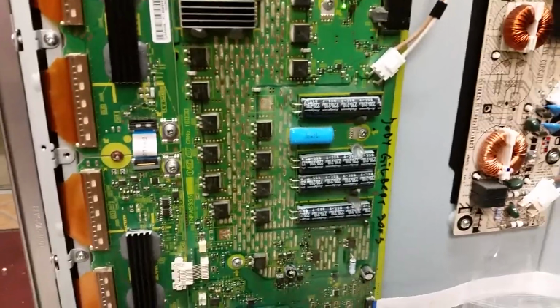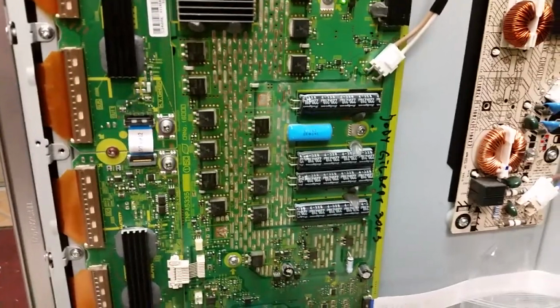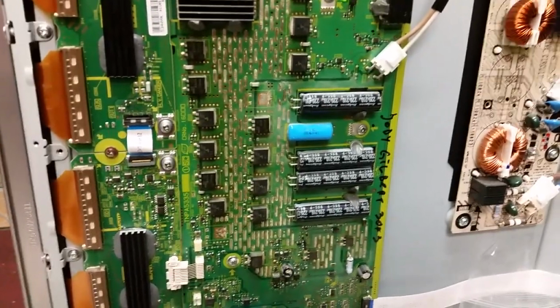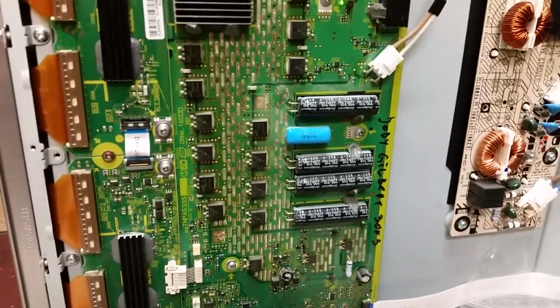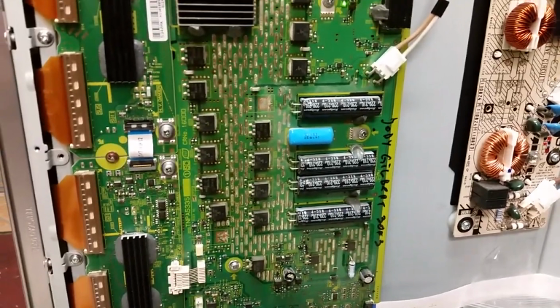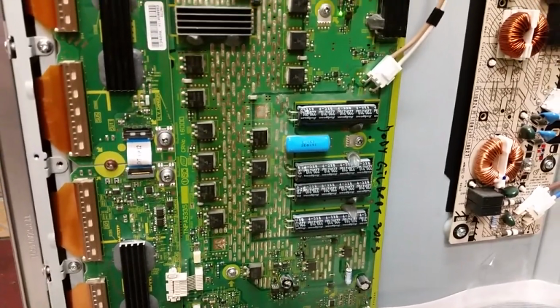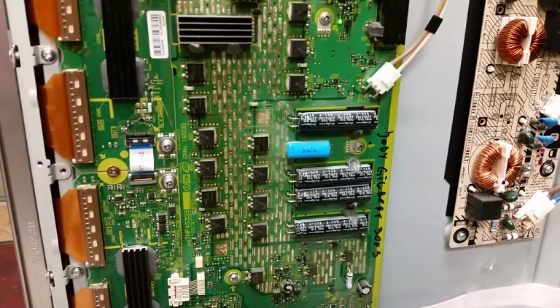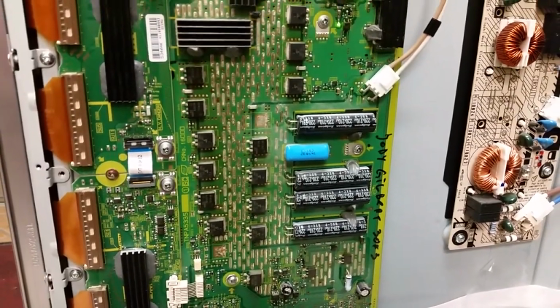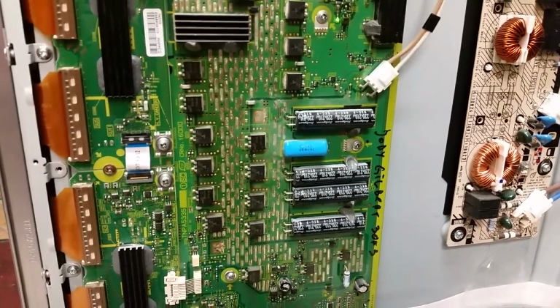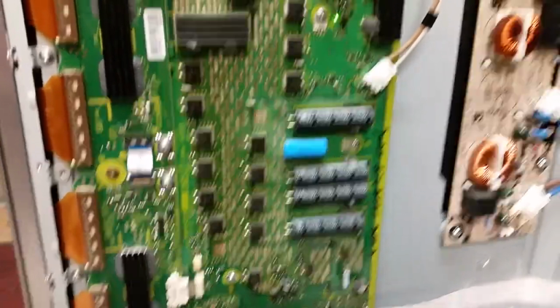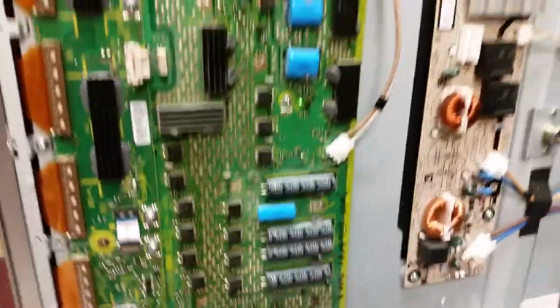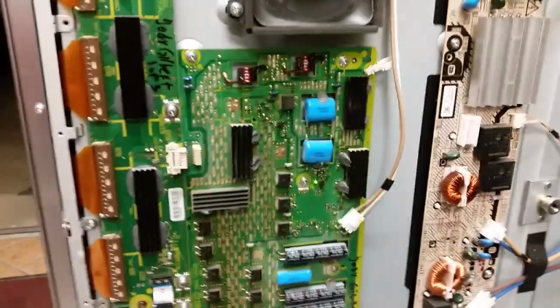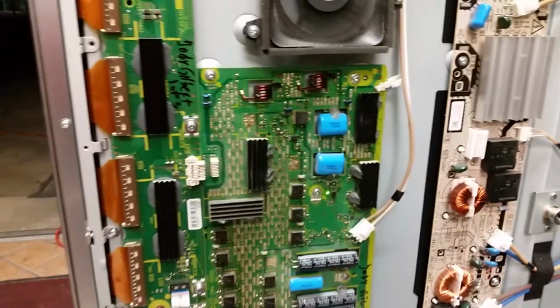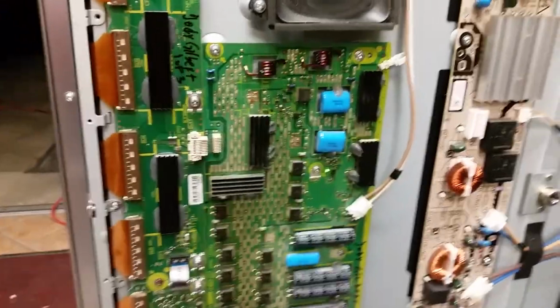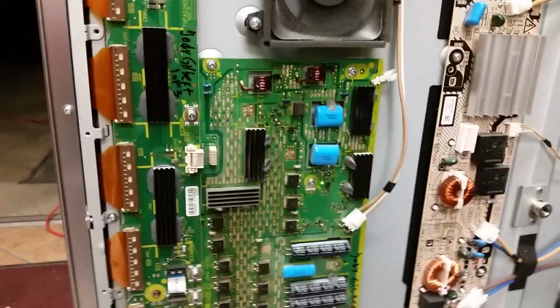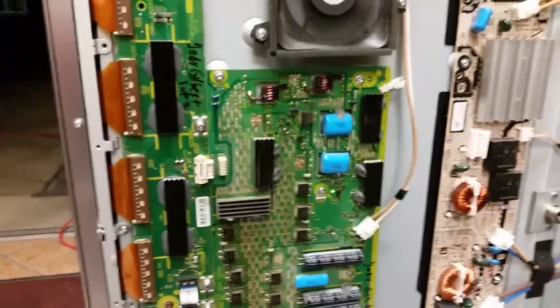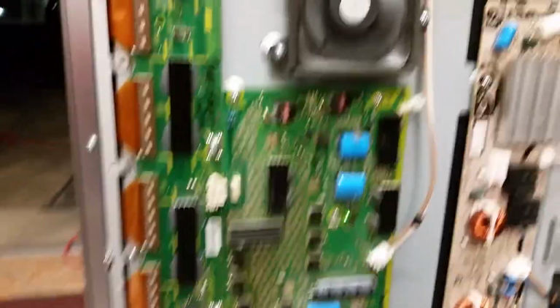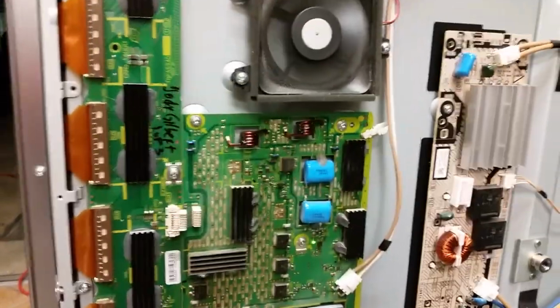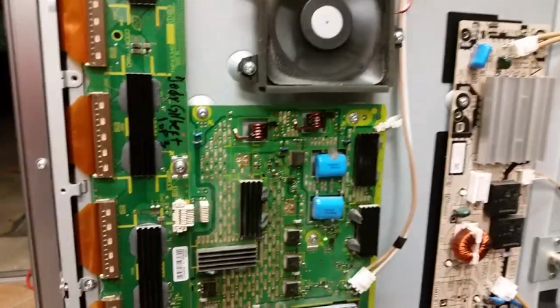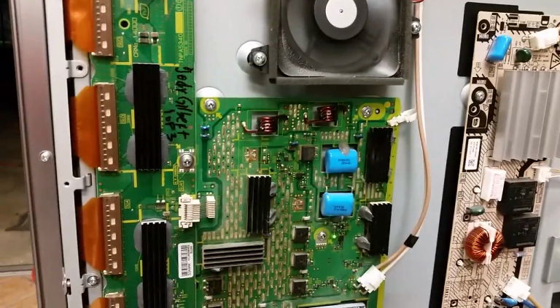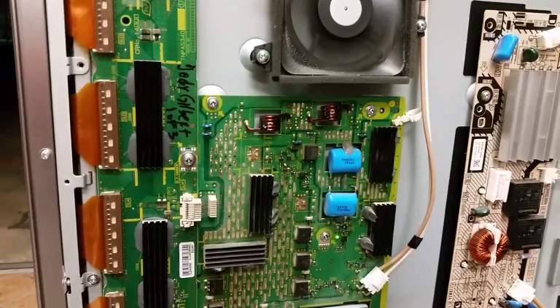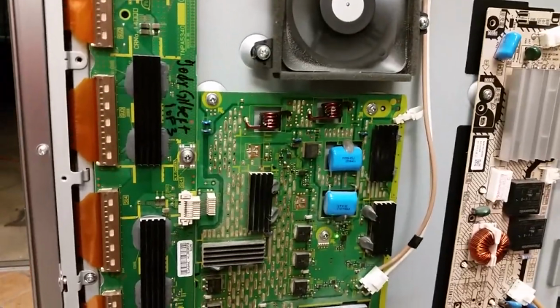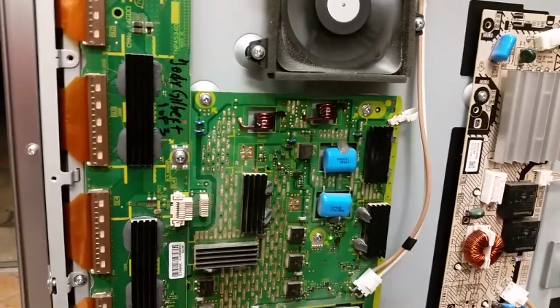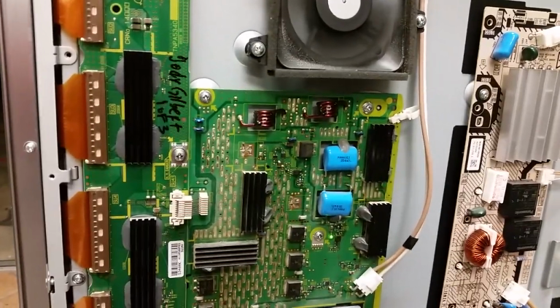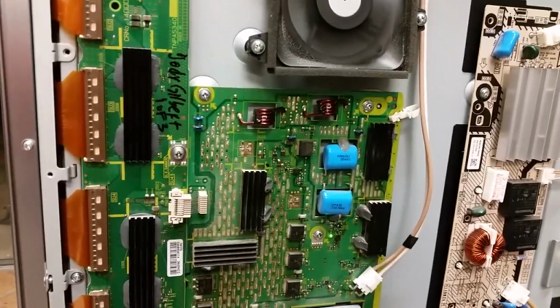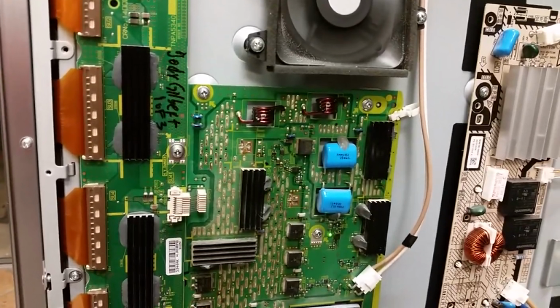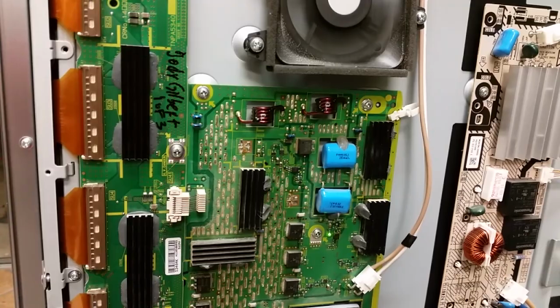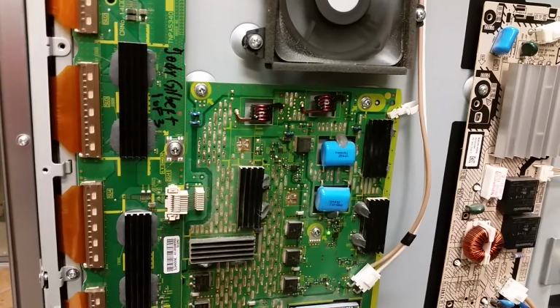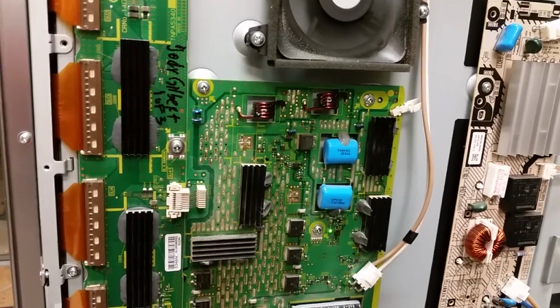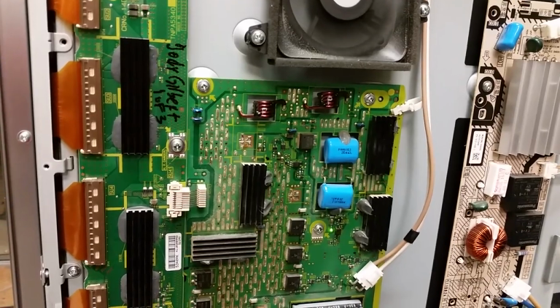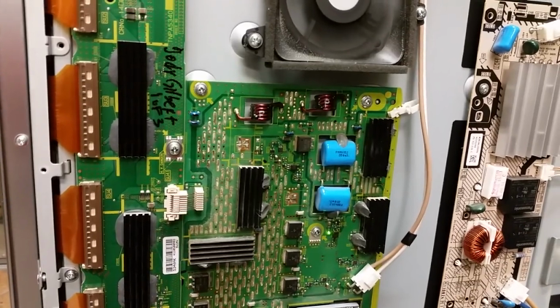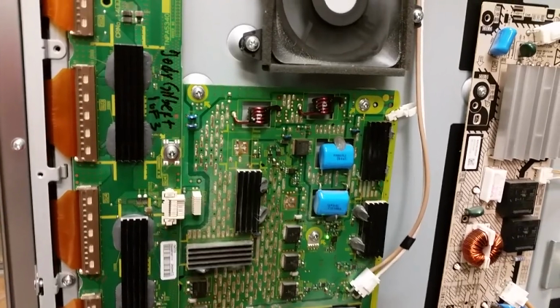Hello, this is Bobby at Coppell TV Repair with a functionality proof video for a set of Panasonic boards sent by a customer with the name Jody Gilbert.